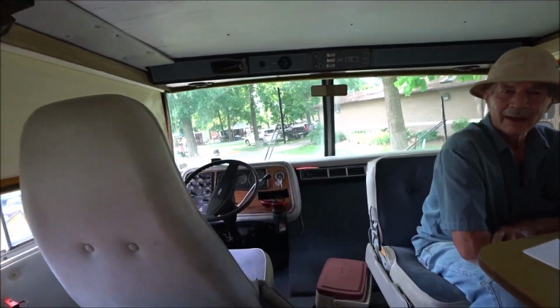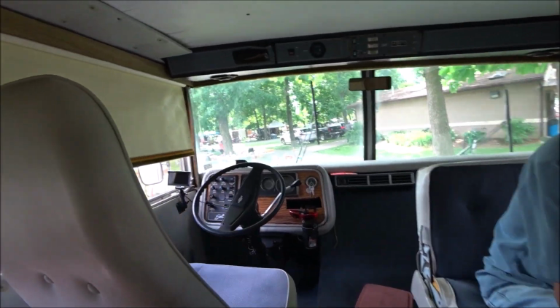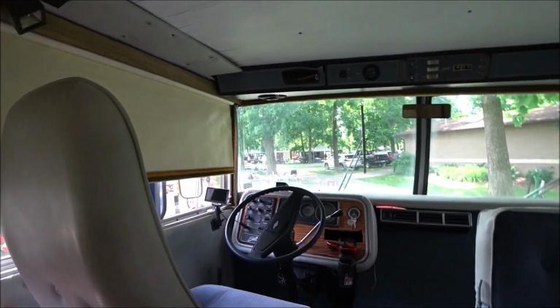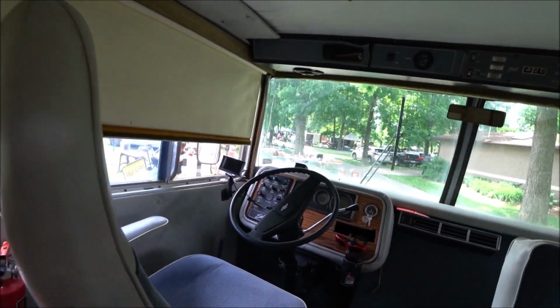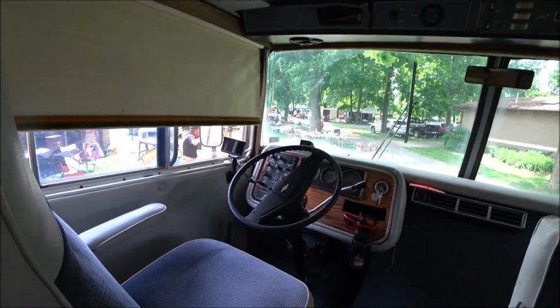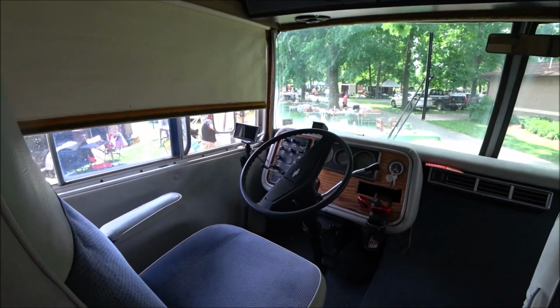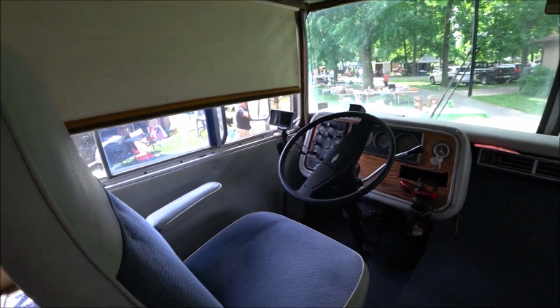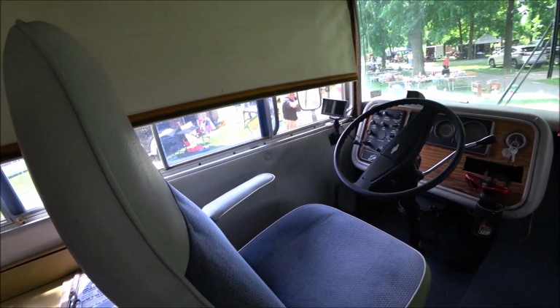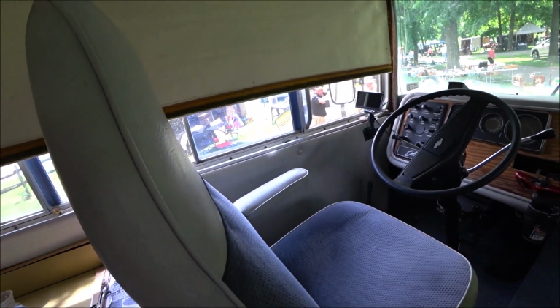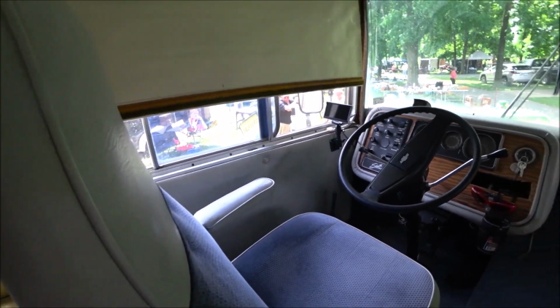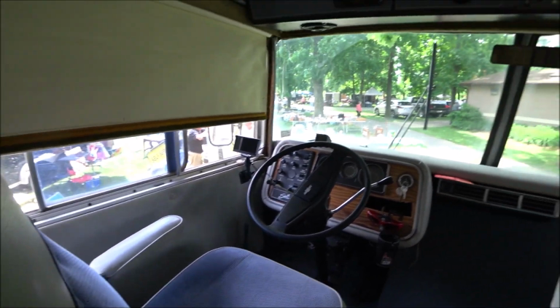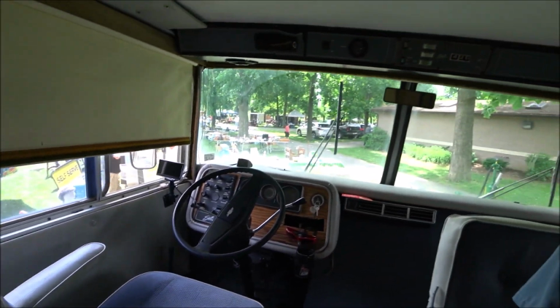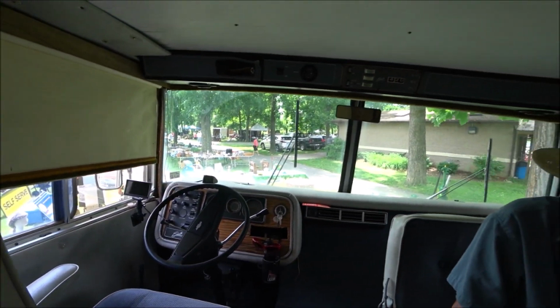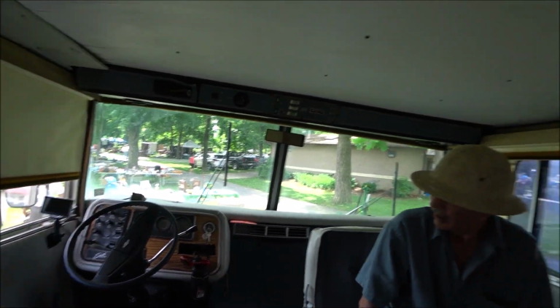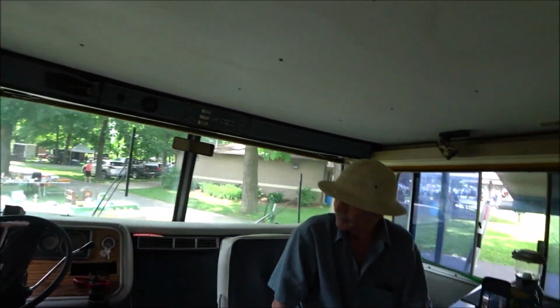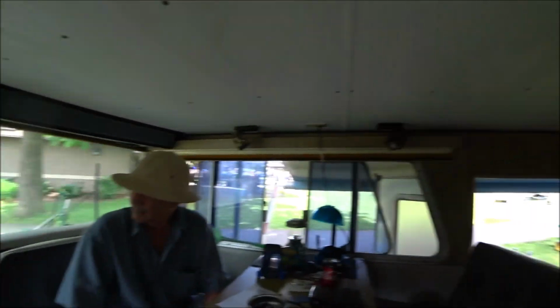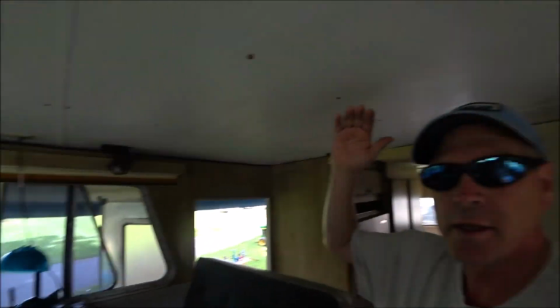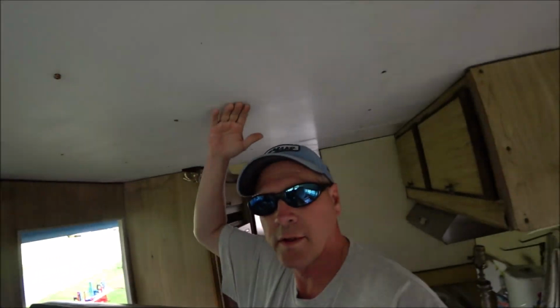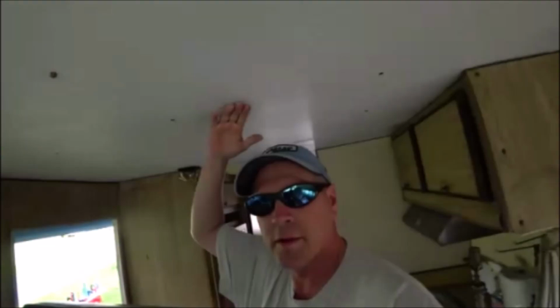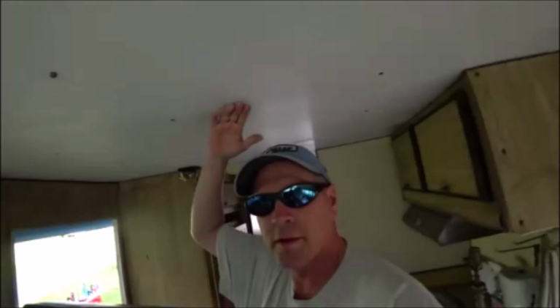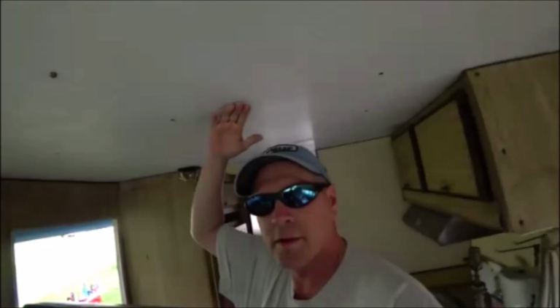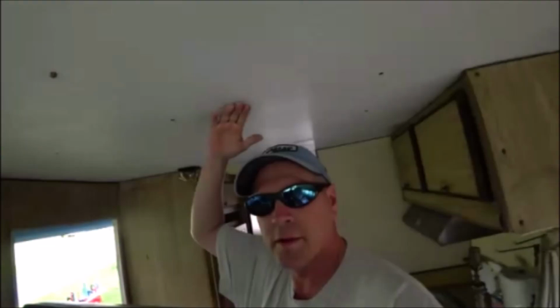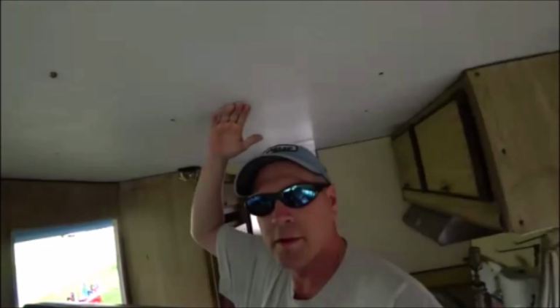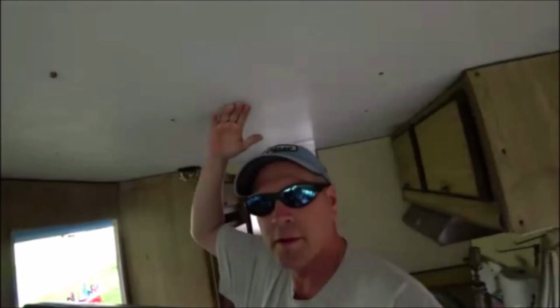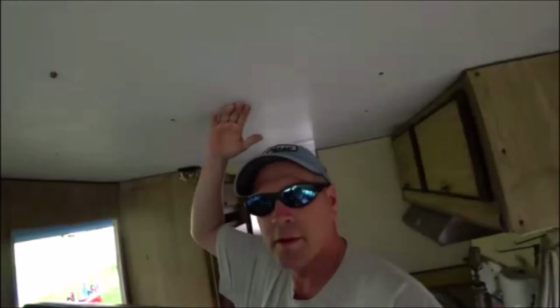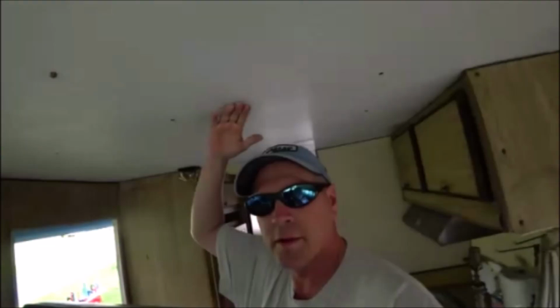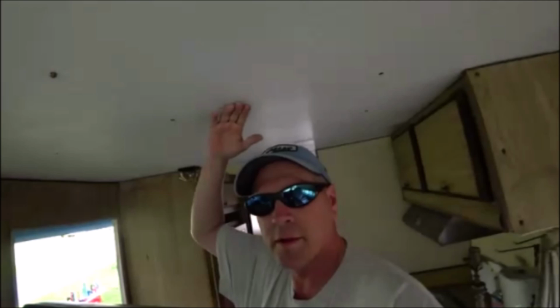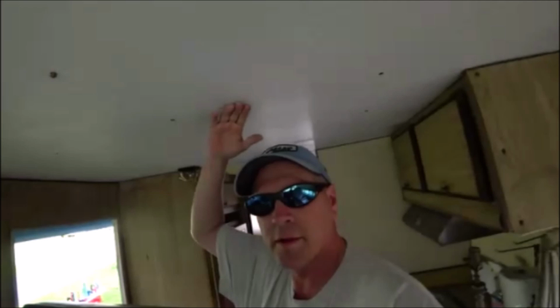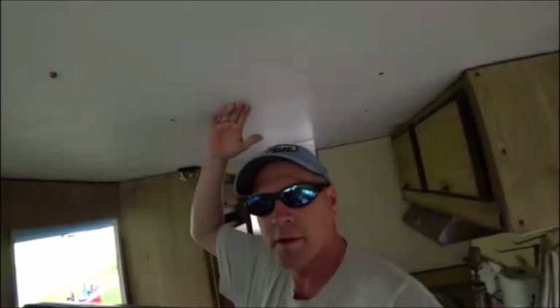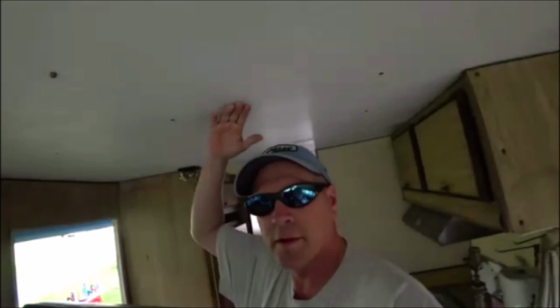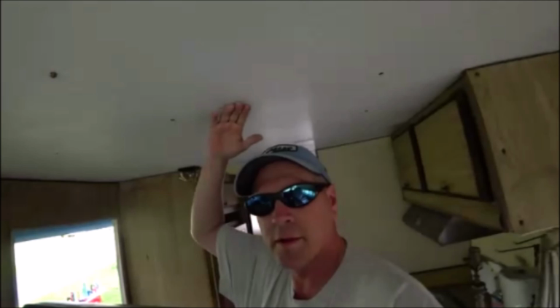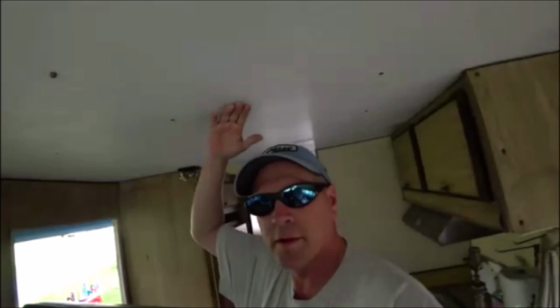Shasta built these Class A's on a GM frame with a 454 V8 motor. You can see height-wise I'm 5'11 and I have four or five inches of height here, so plenty of room to walk around.